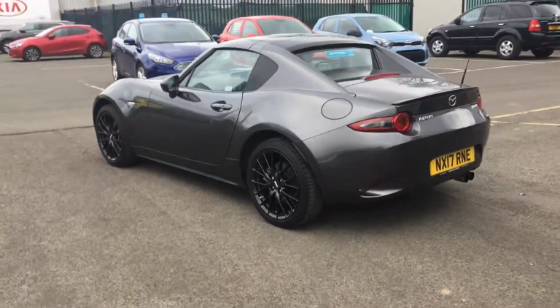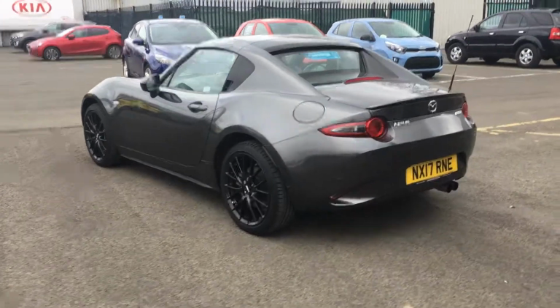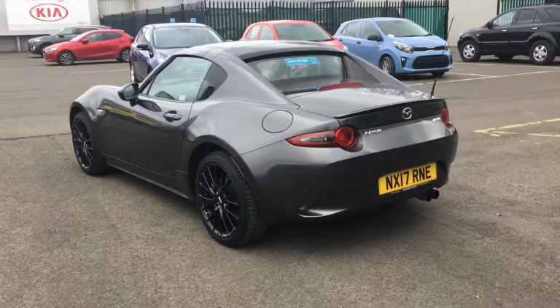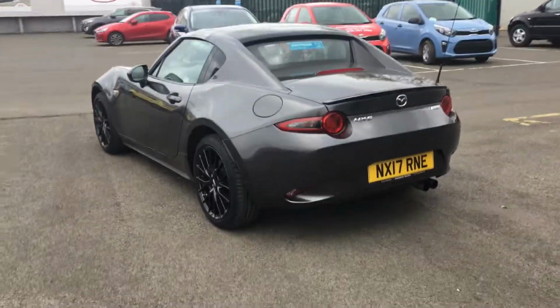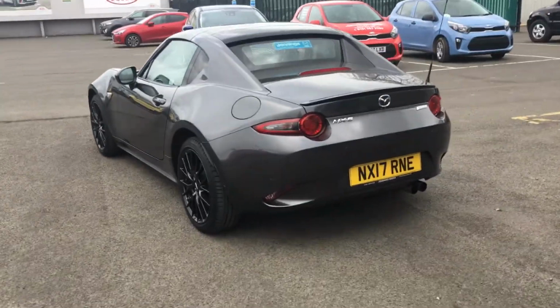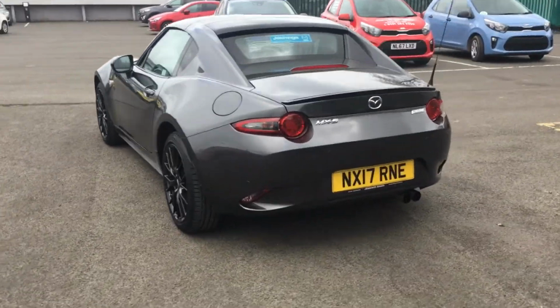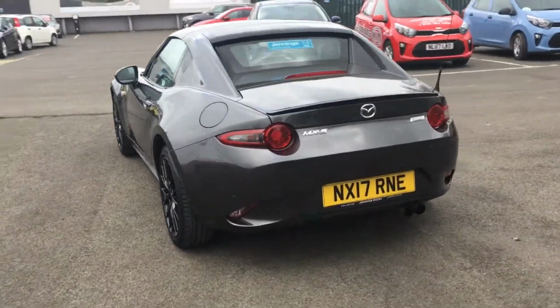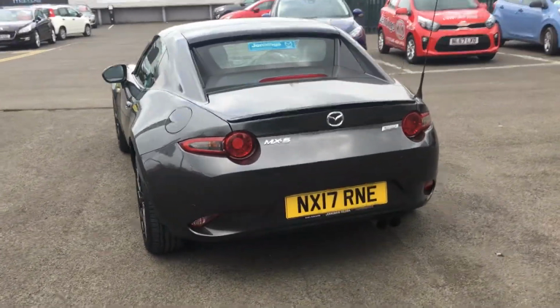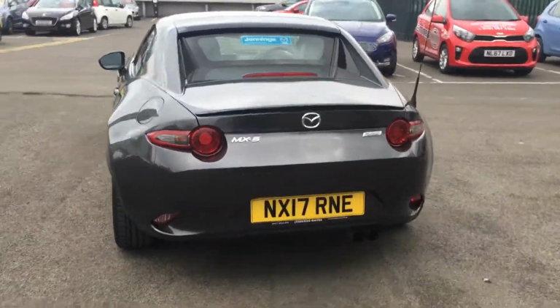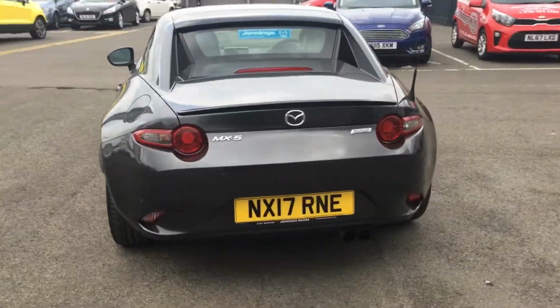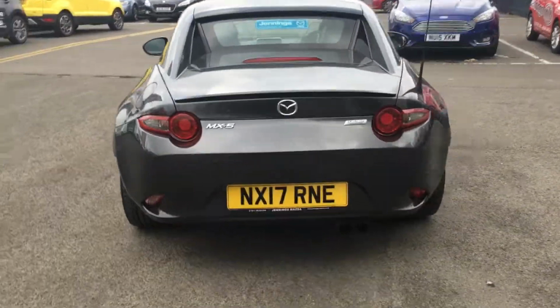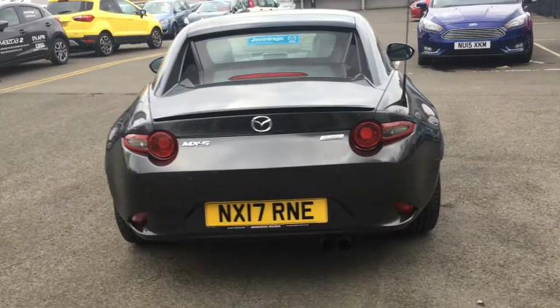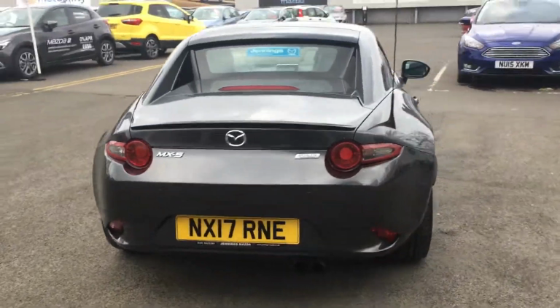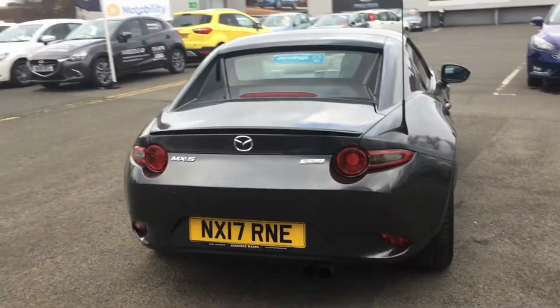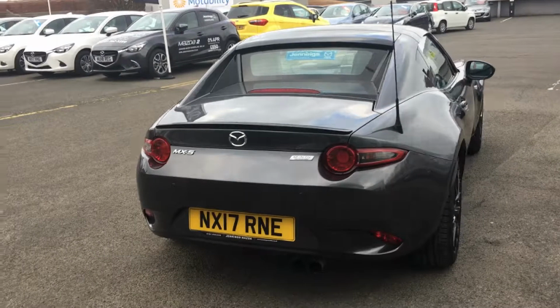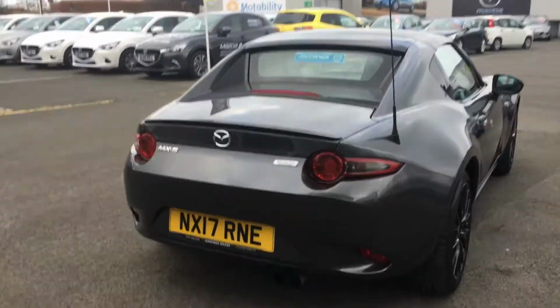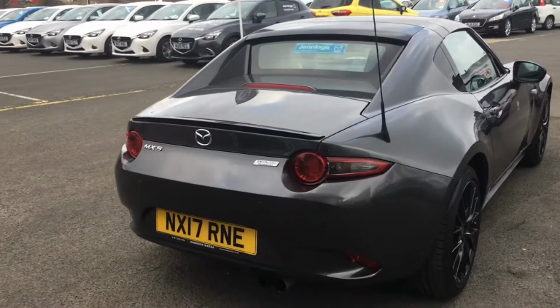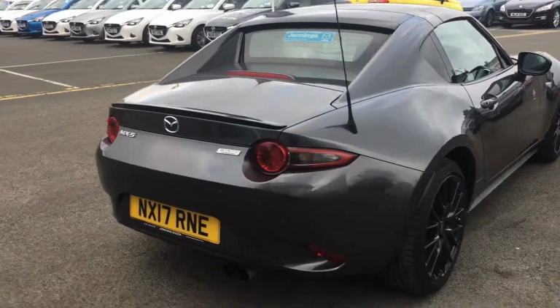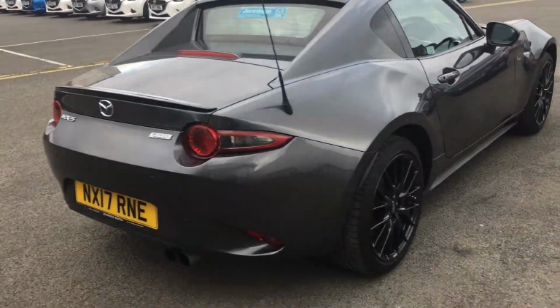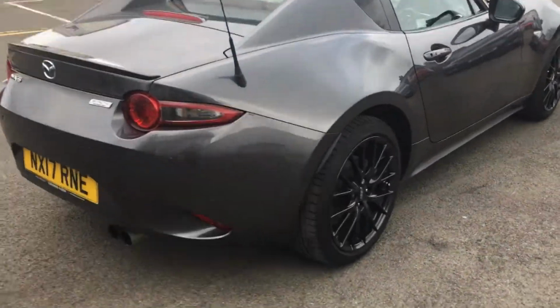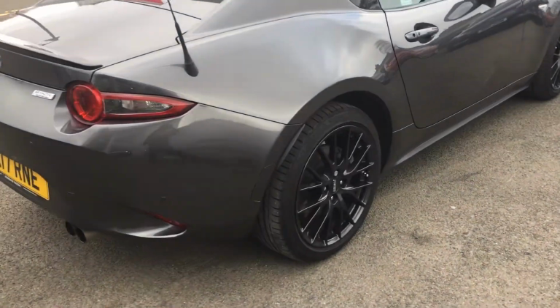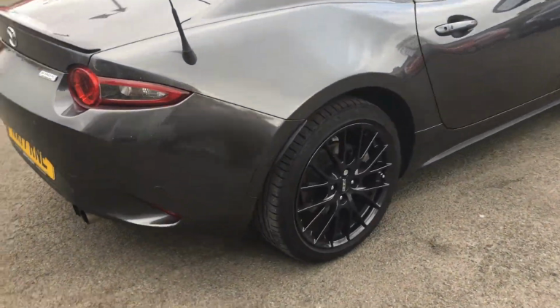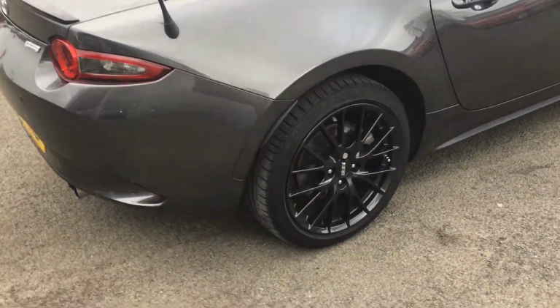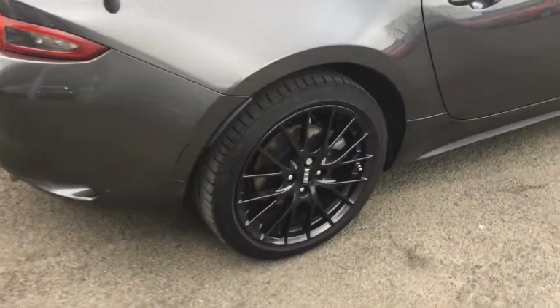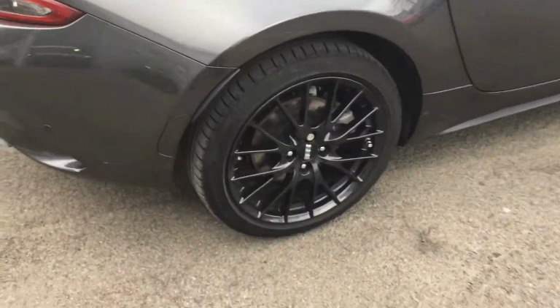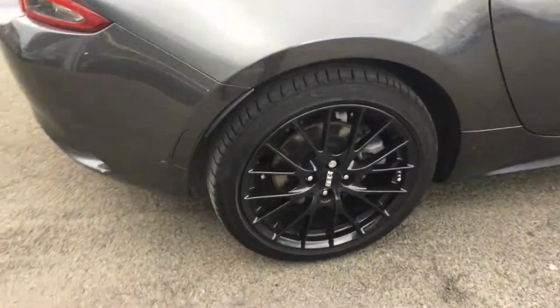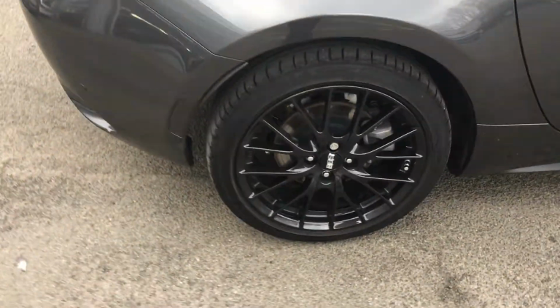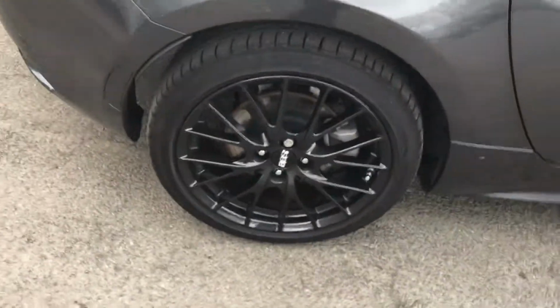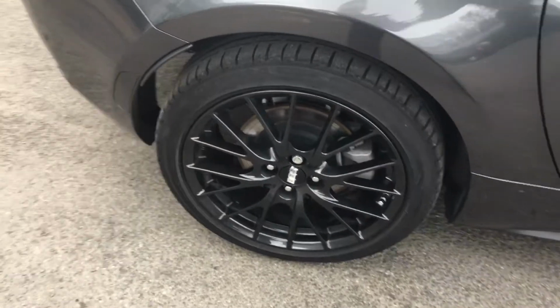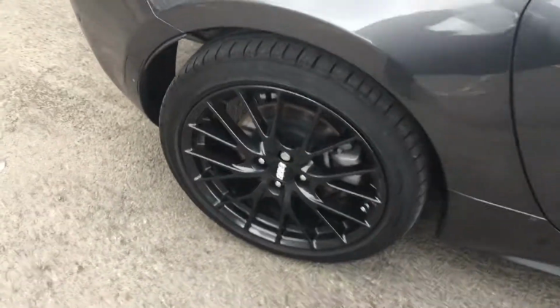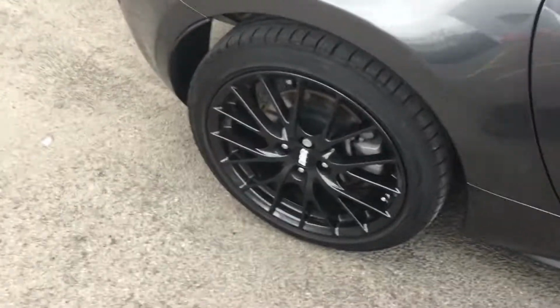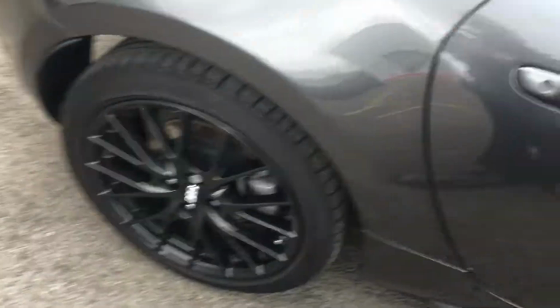As you can see it's finished off in machine grey metallic, and this car has also completed the look with that black rear boot lid spoiler. Being a launch edition model, this car comes with 17-inch BBS alloy wheels.